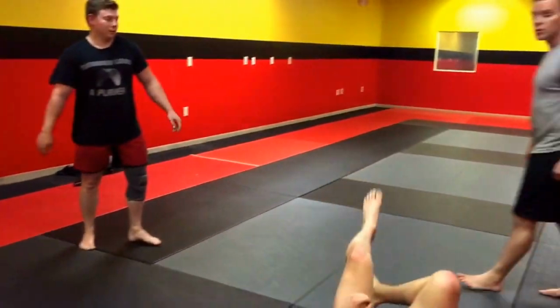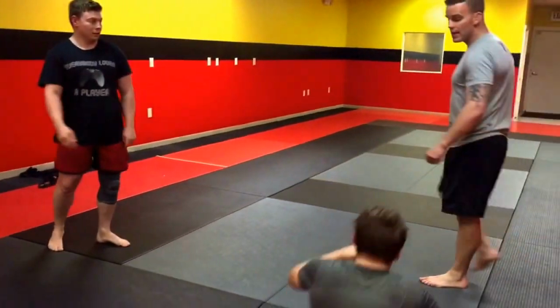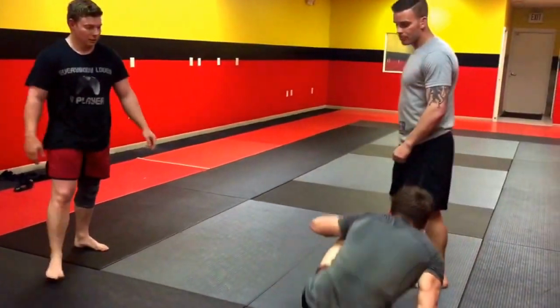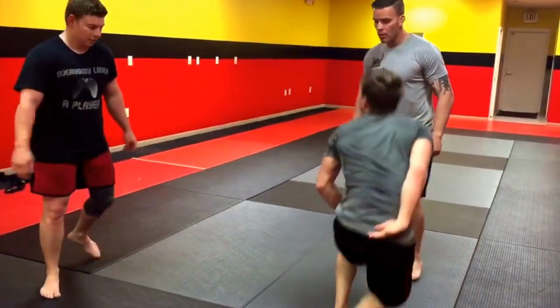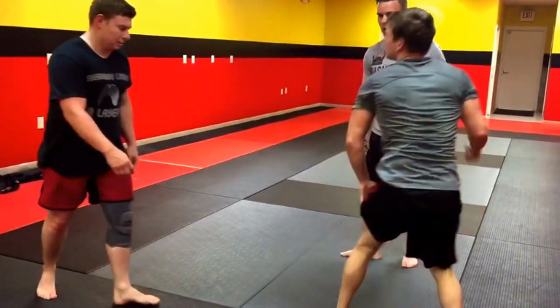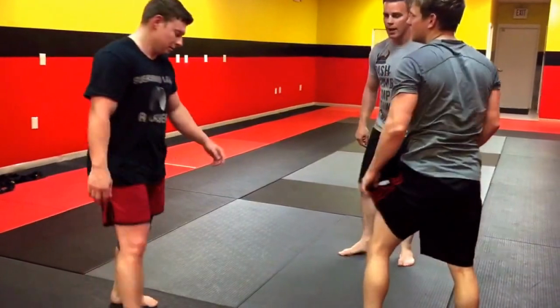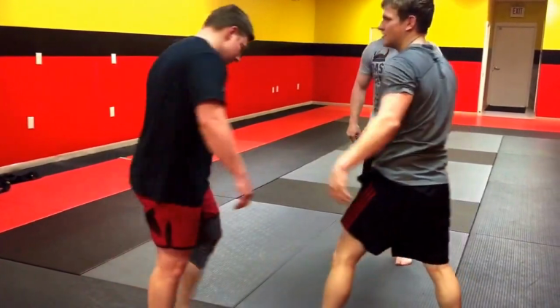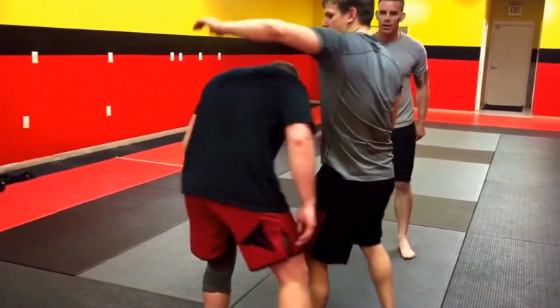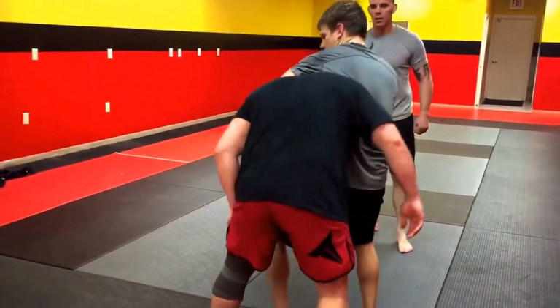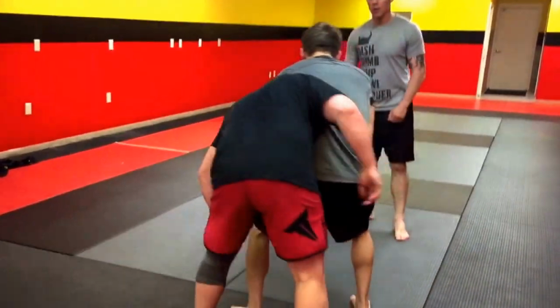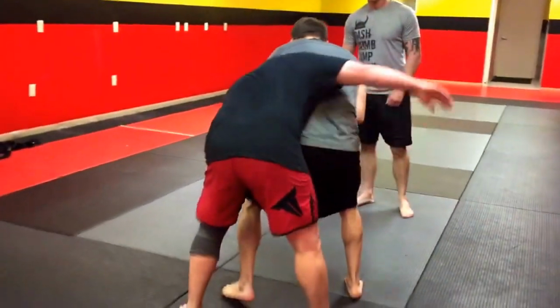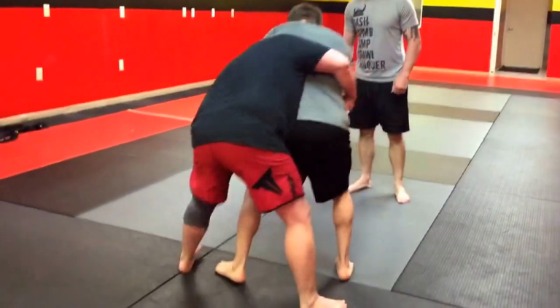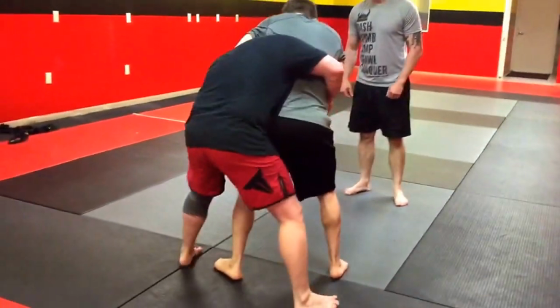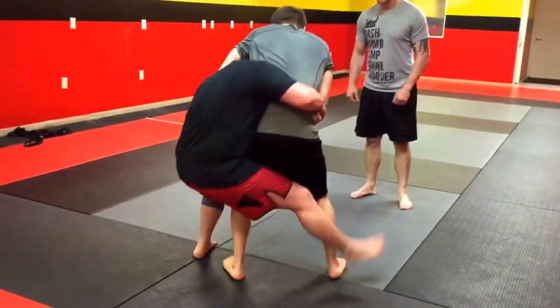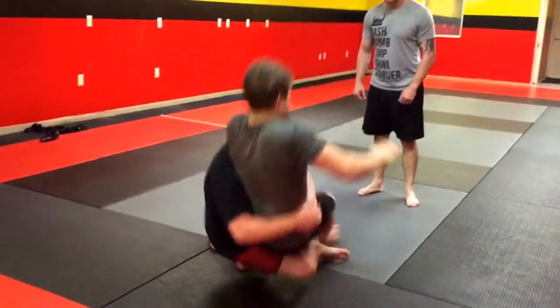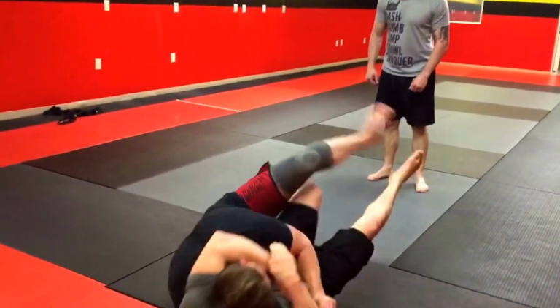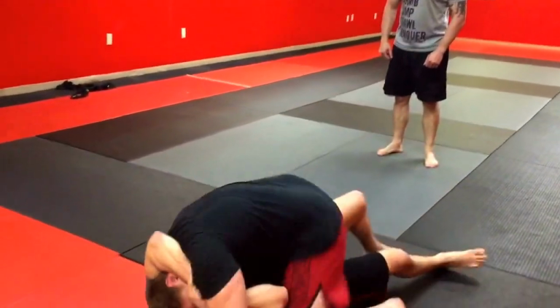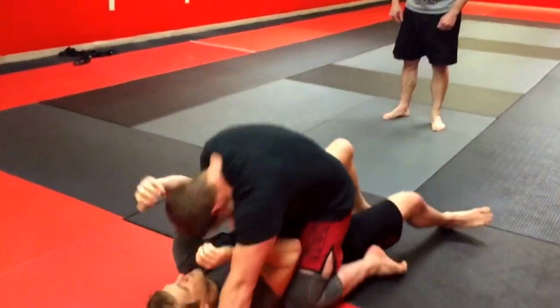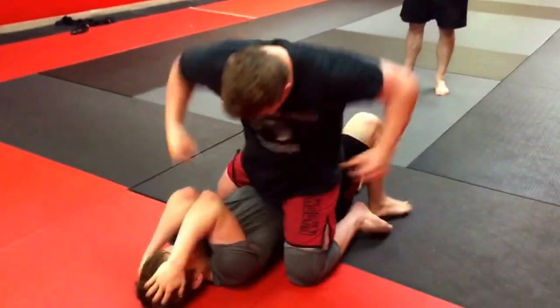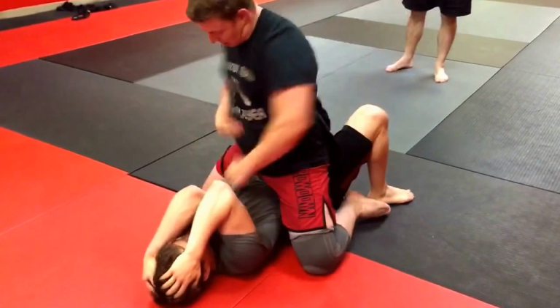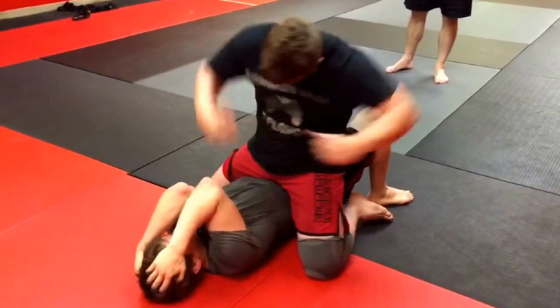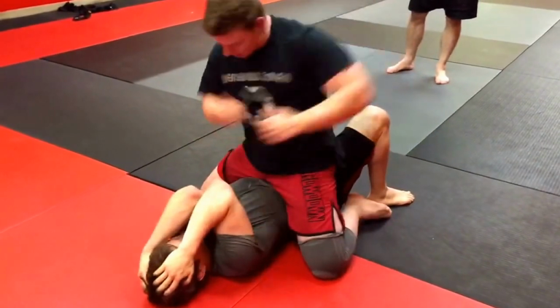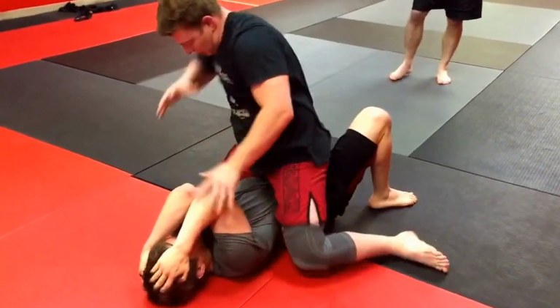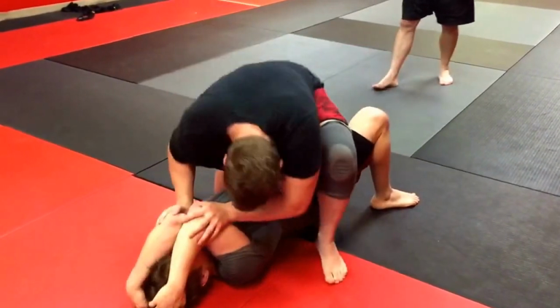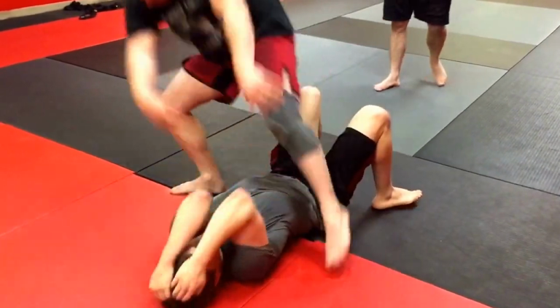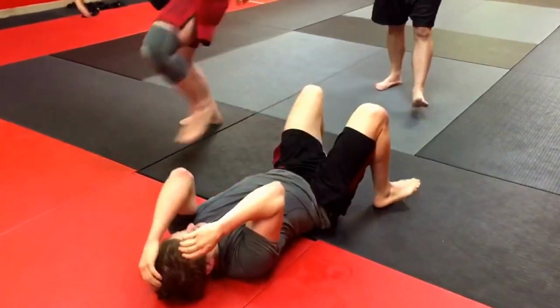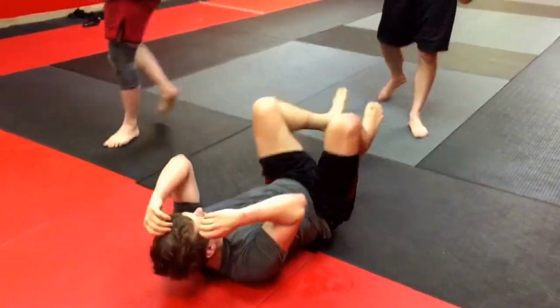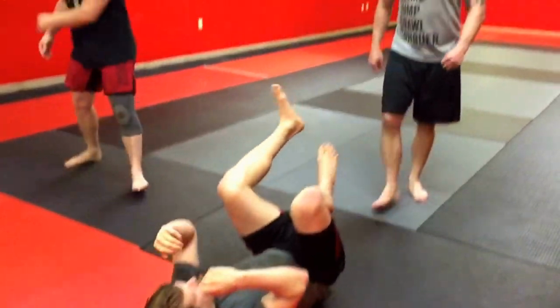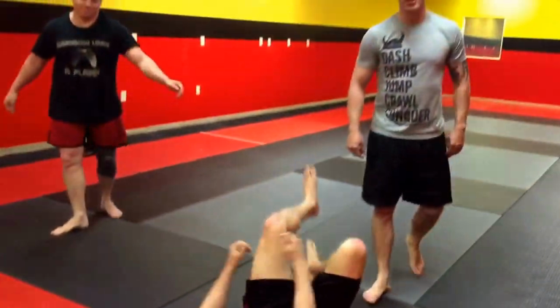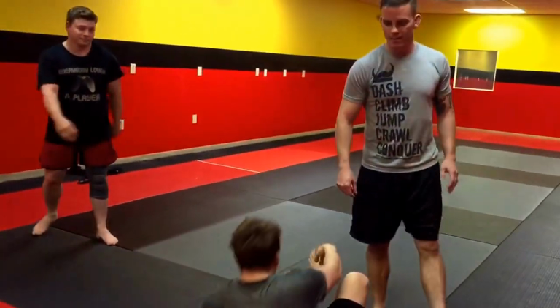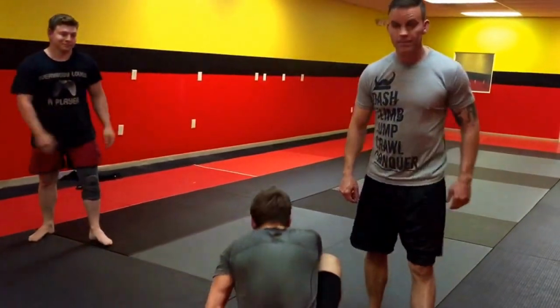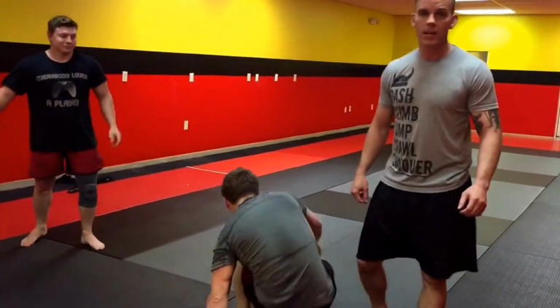Real speed — bring it around into the headlock. And now we finish and hope to escape. Thank you.